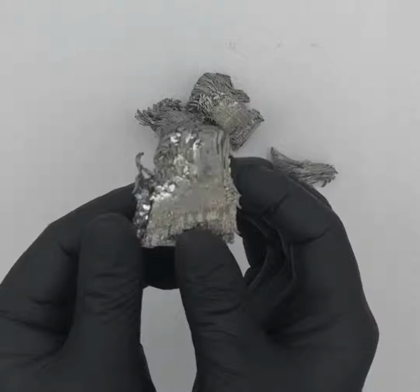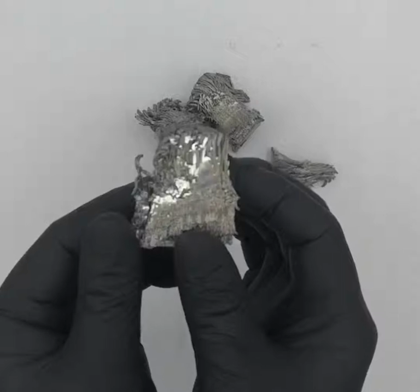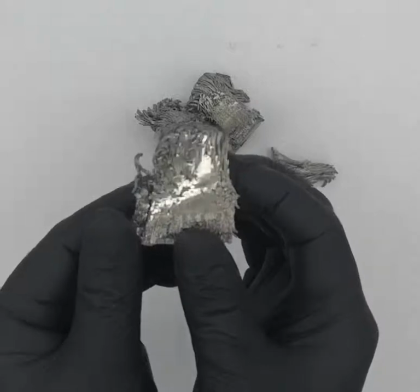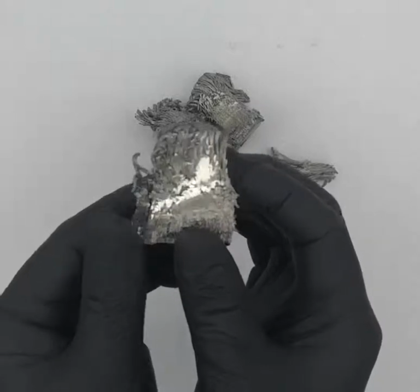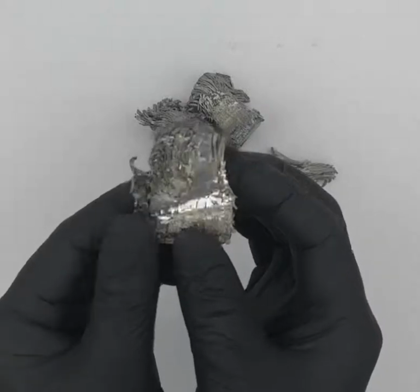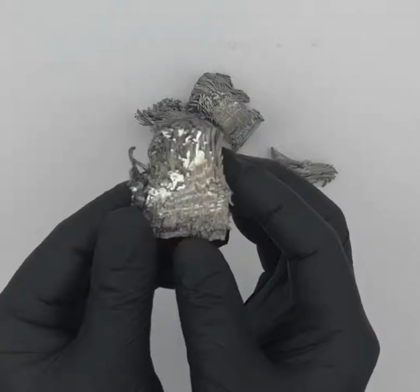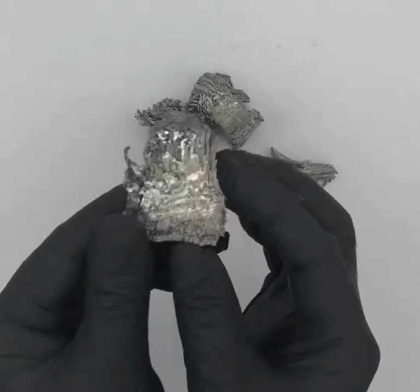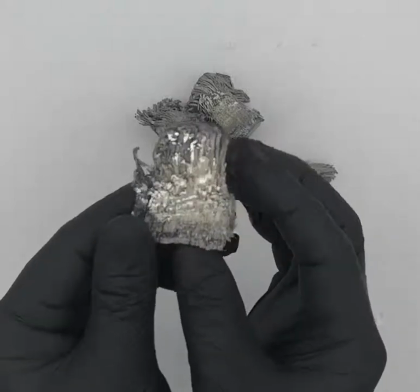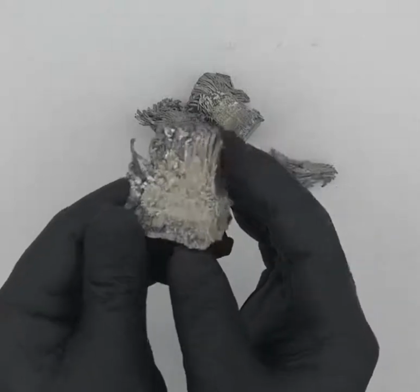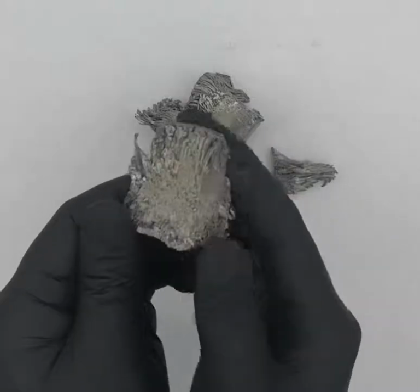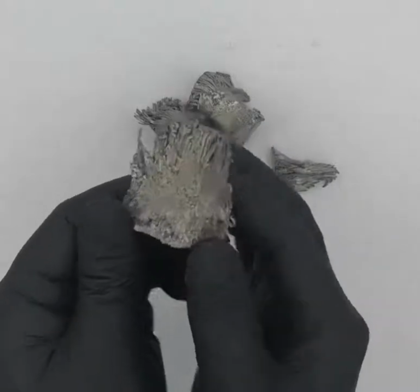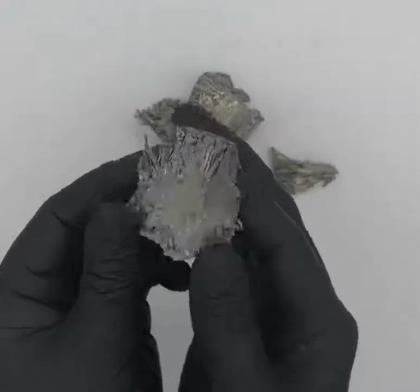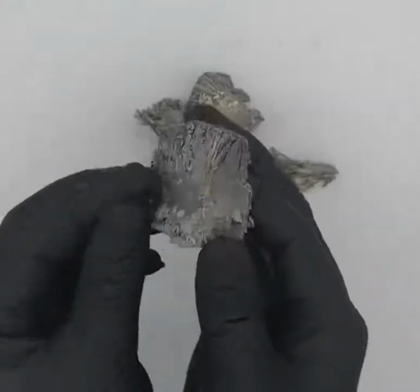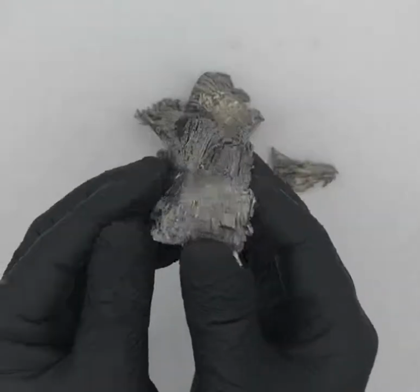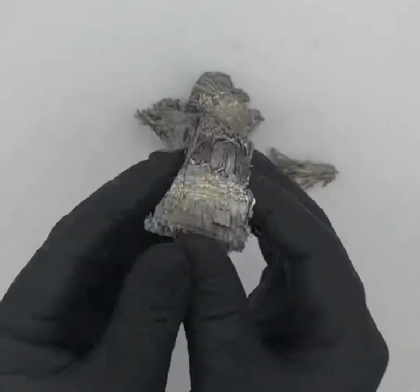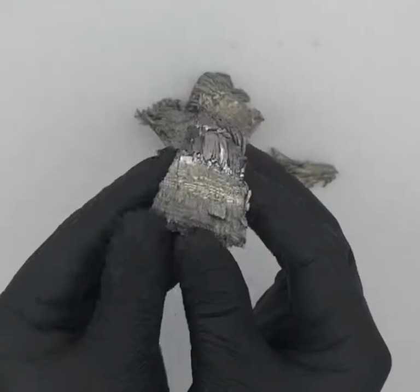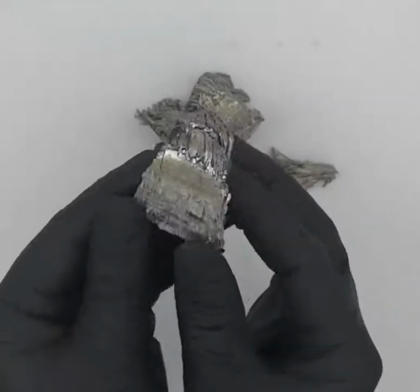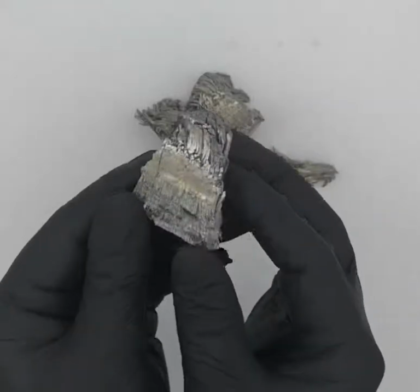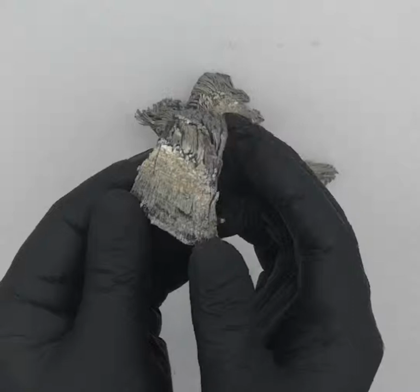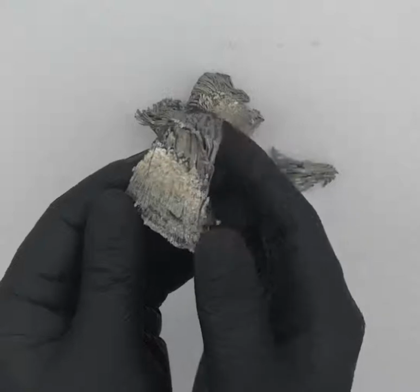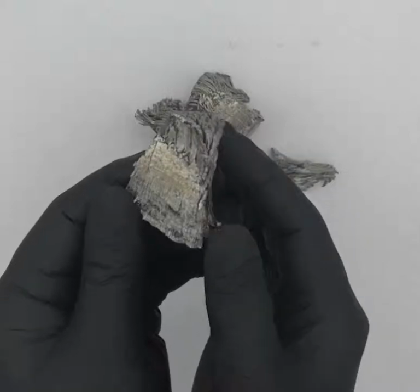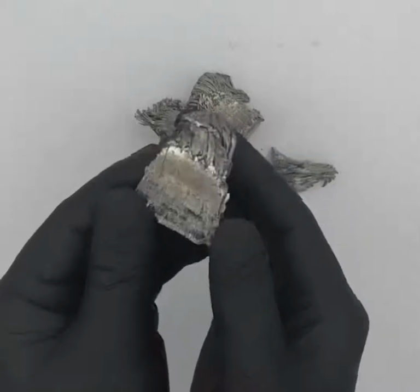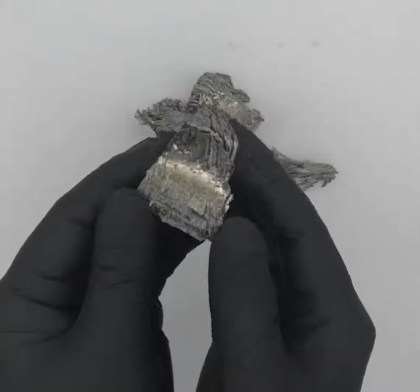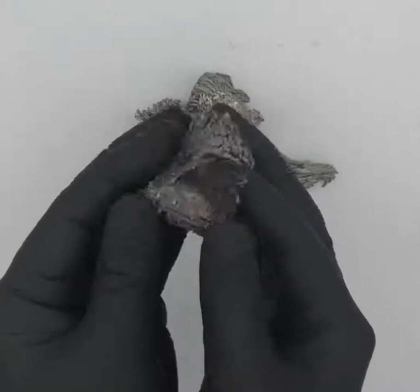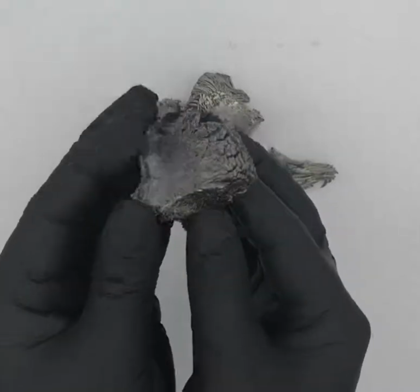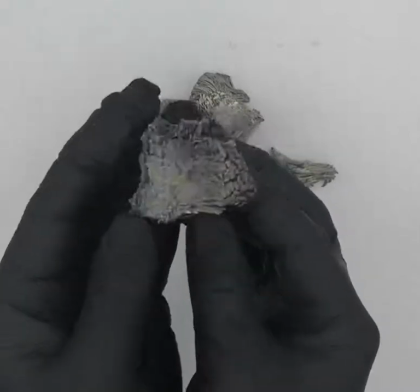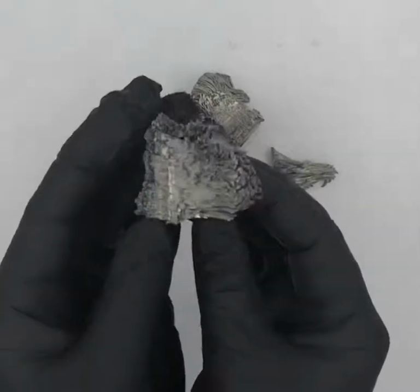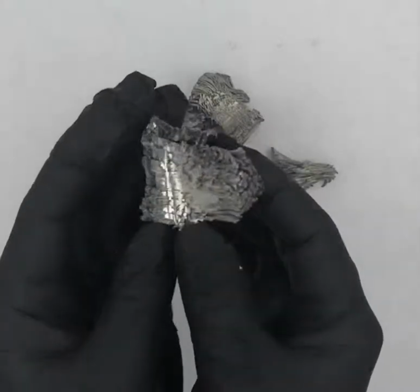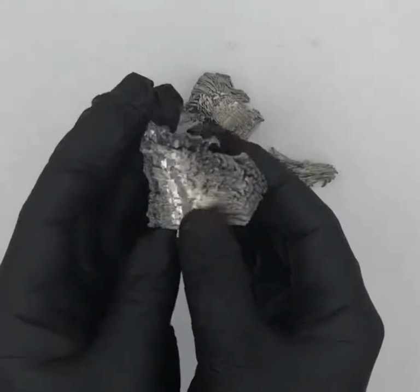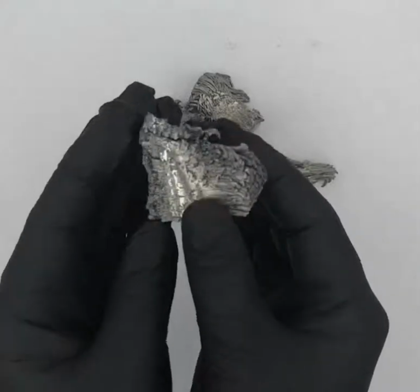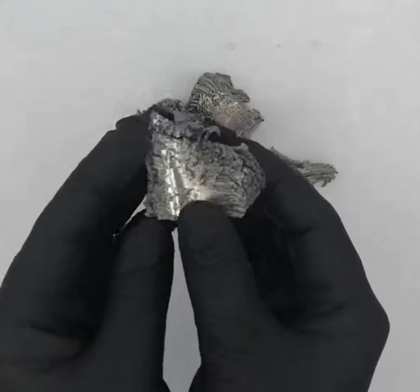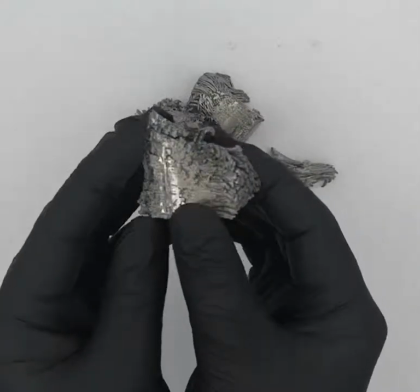It has very few uses actually outside of science, but it's very beautiful.